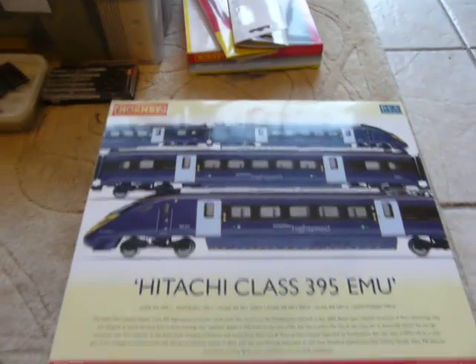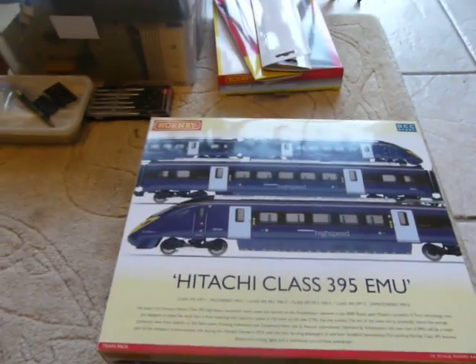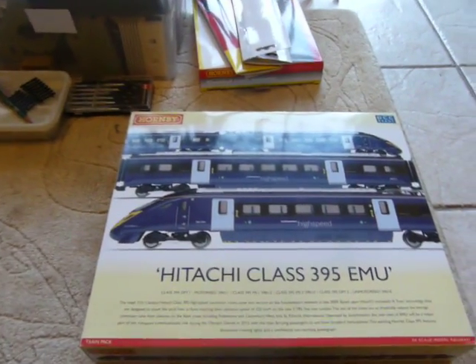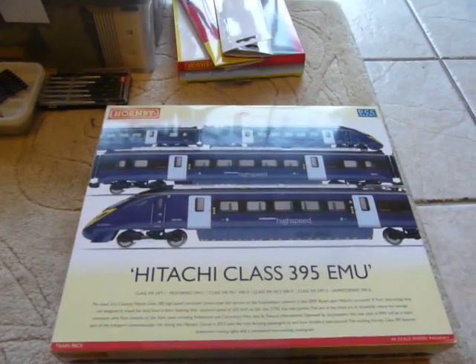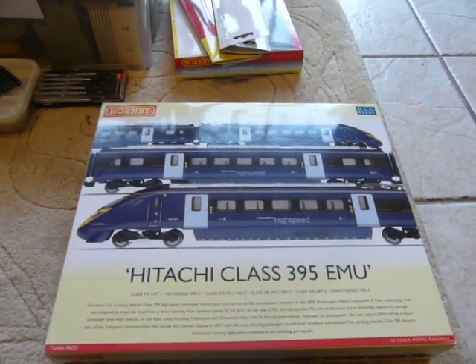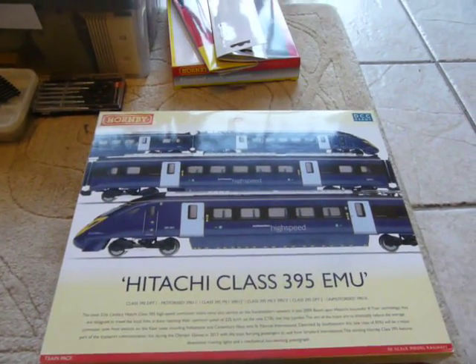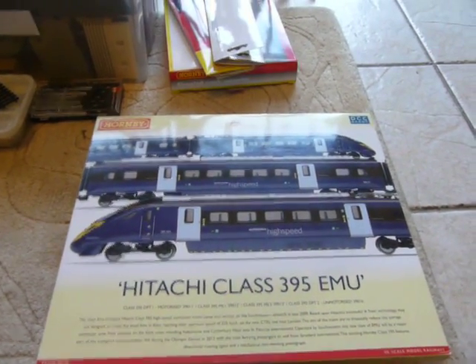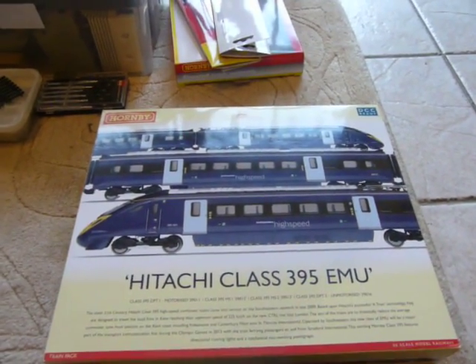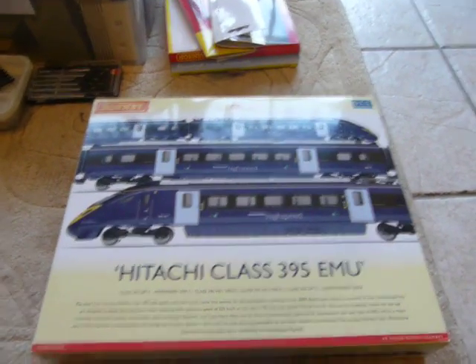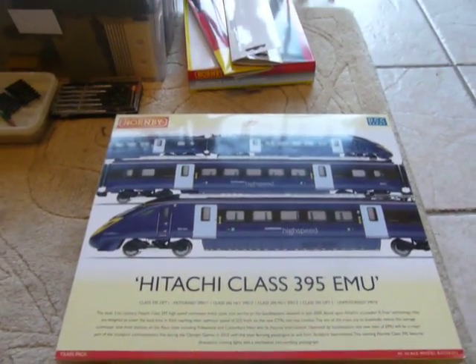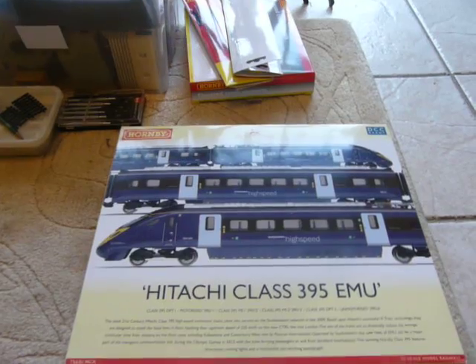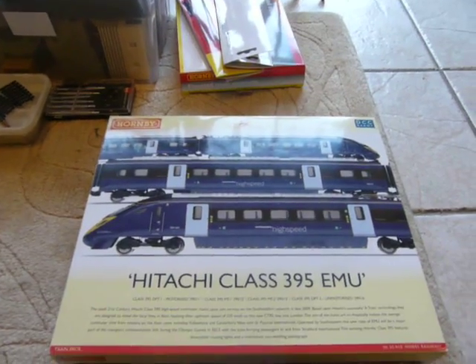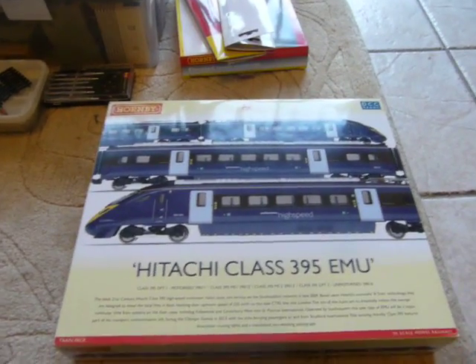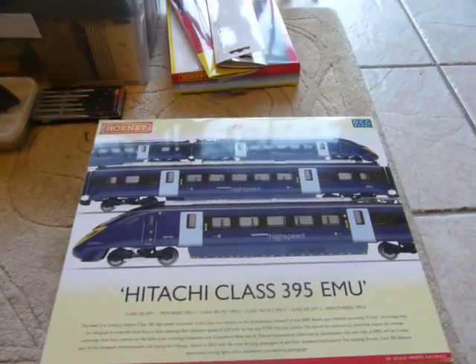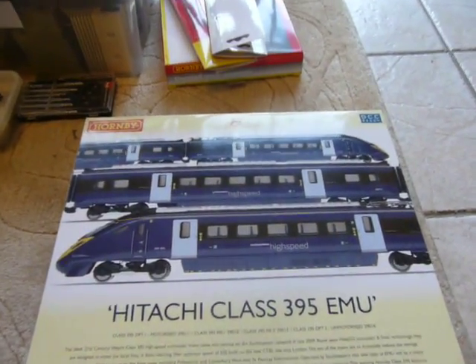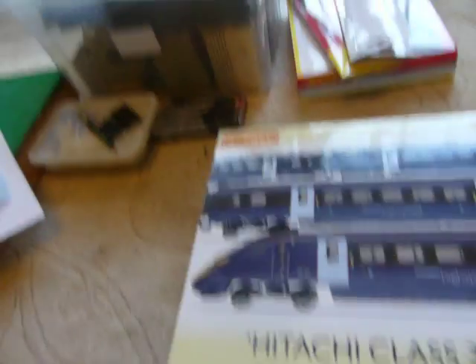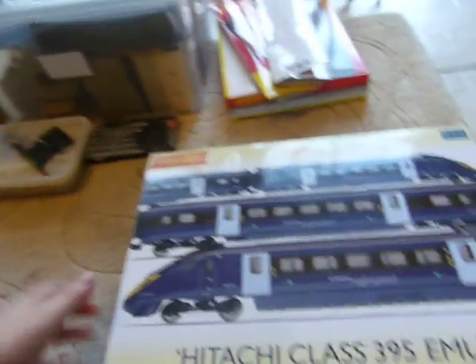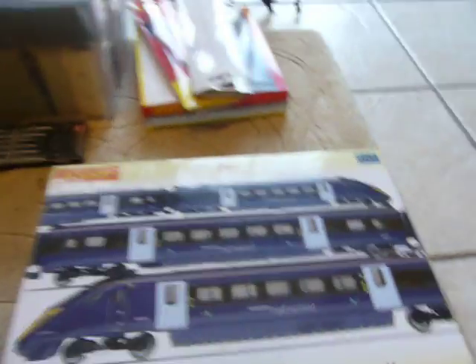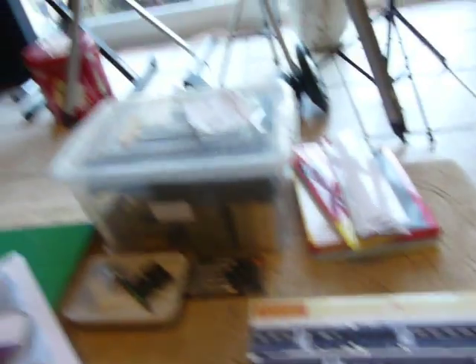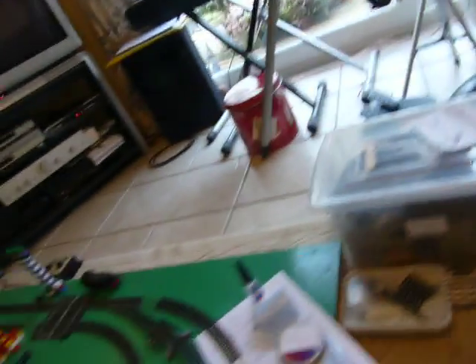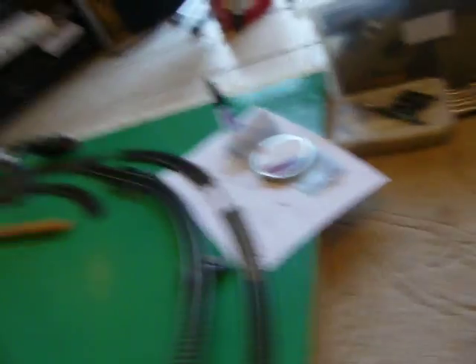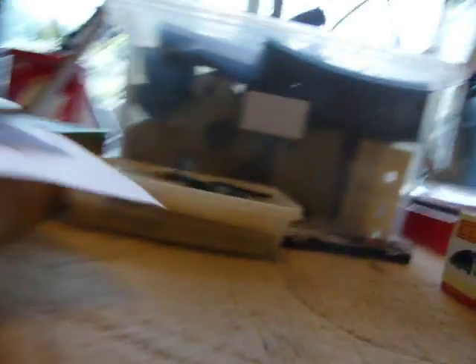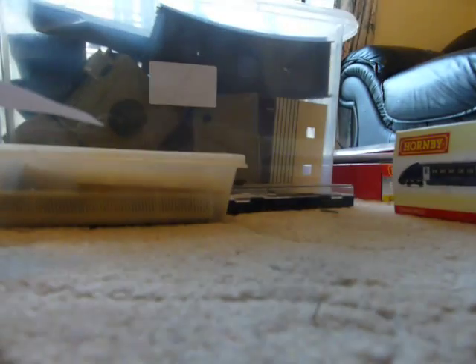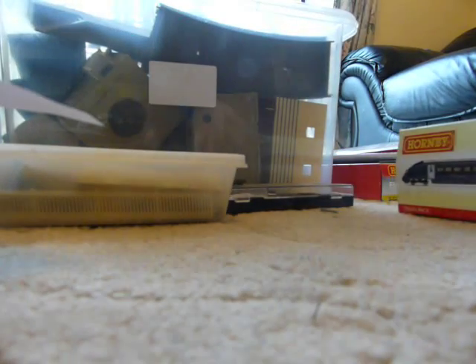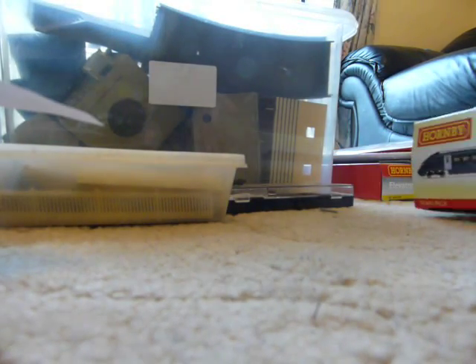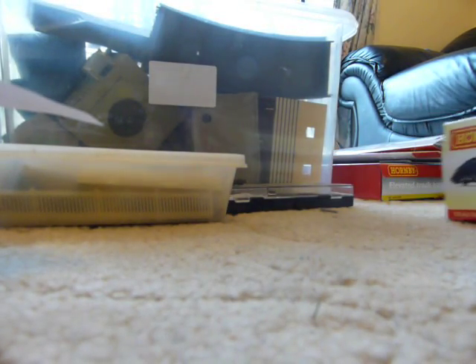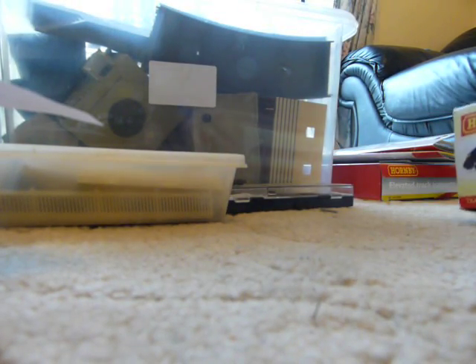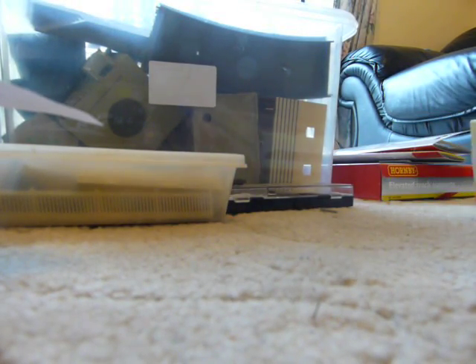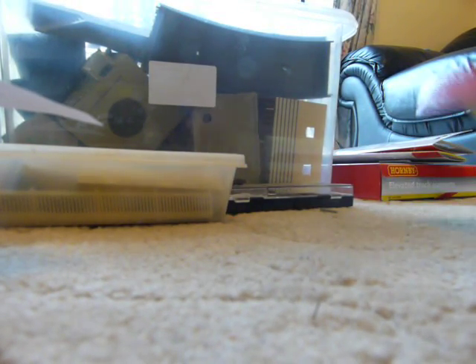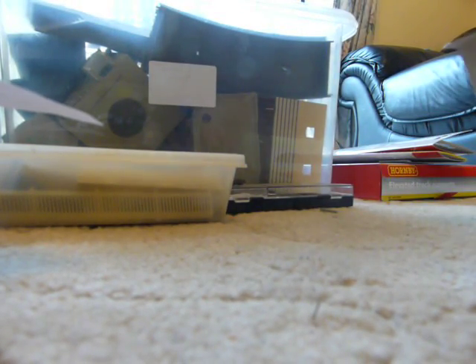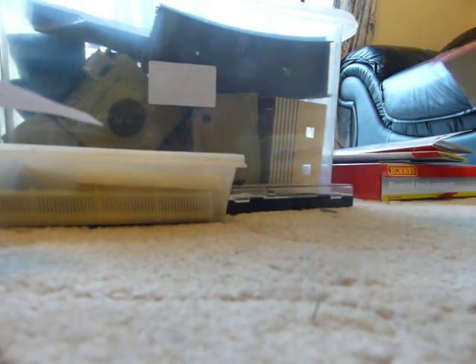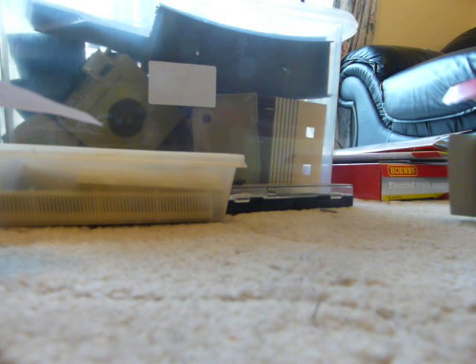Today we are going to open the Hattrack LR359 EMU bullet train from Hornby, OO scale, DCC ready. I have already opened it so the card on the top is gone.